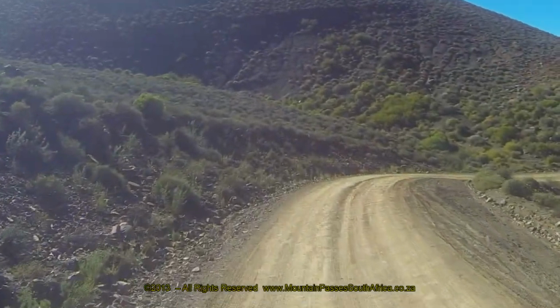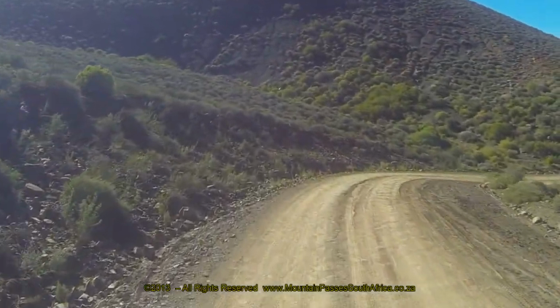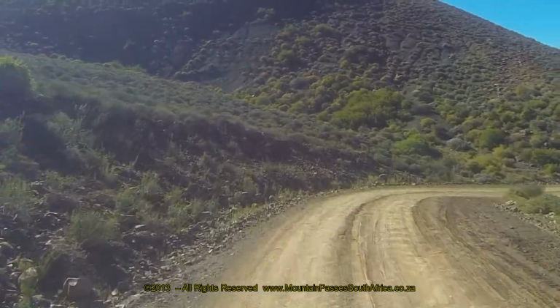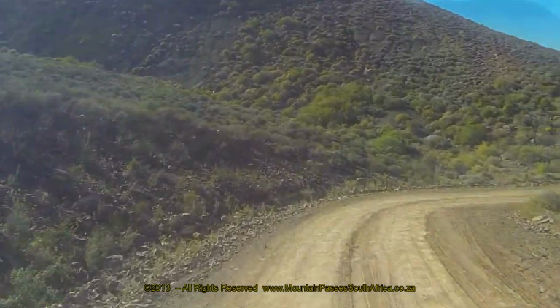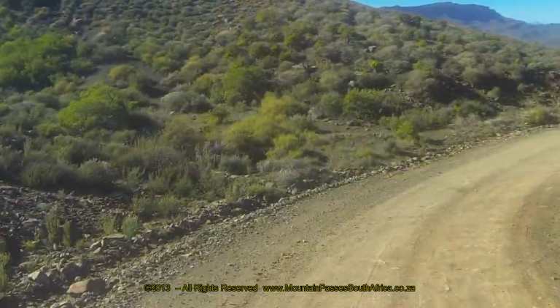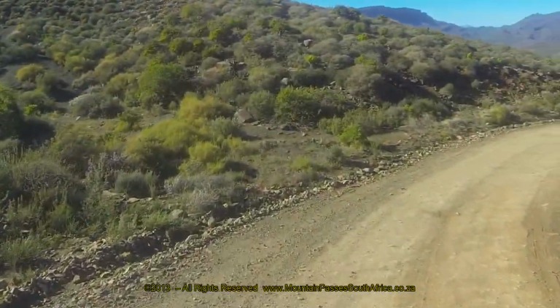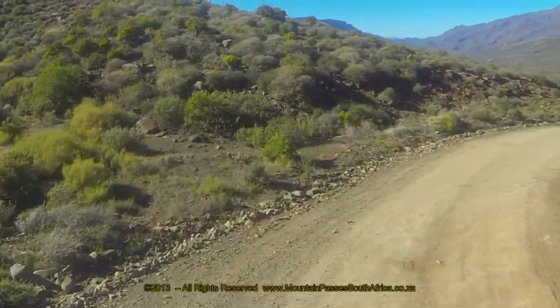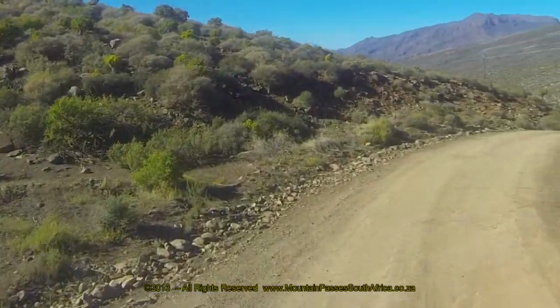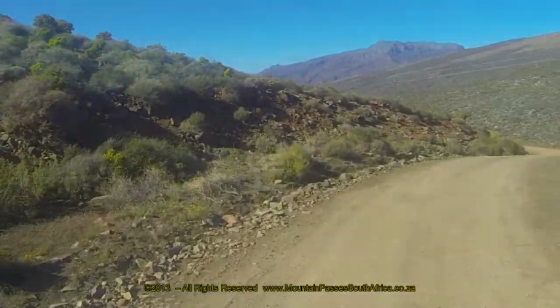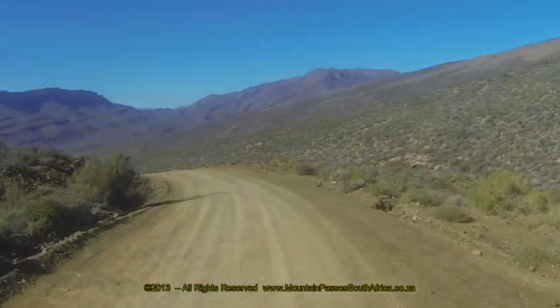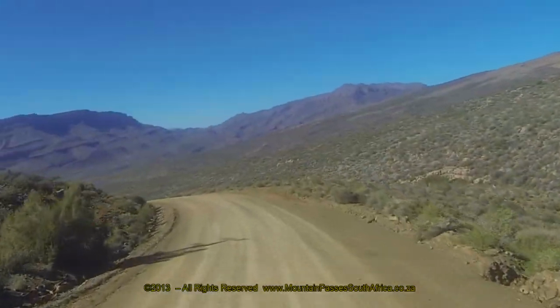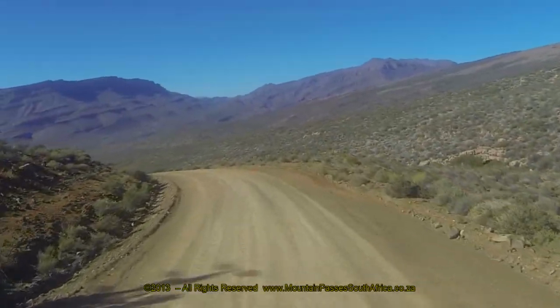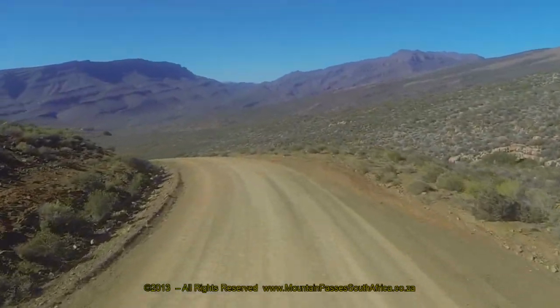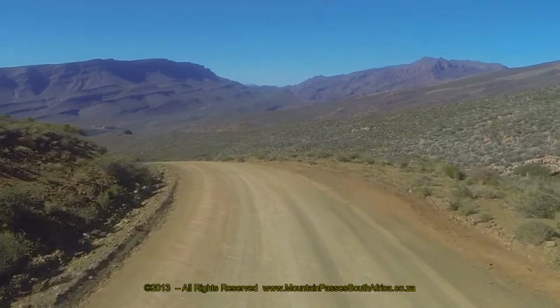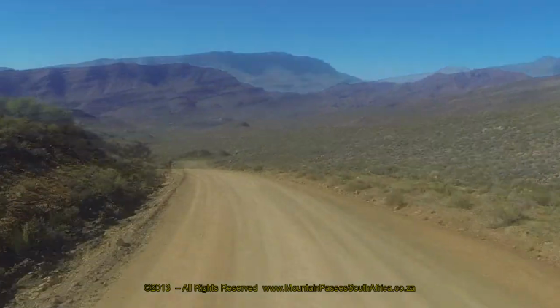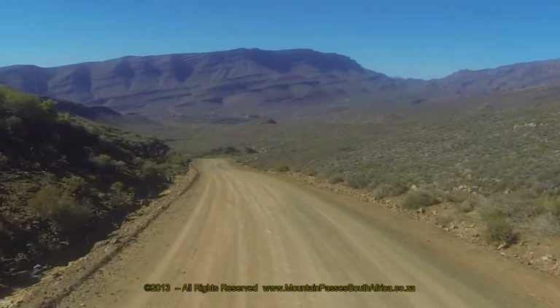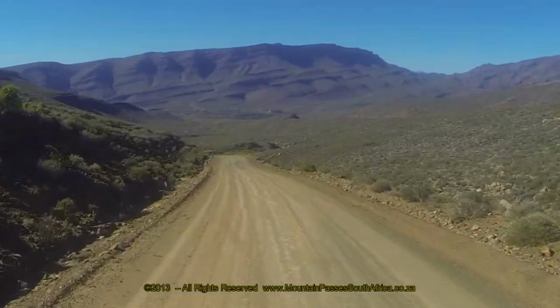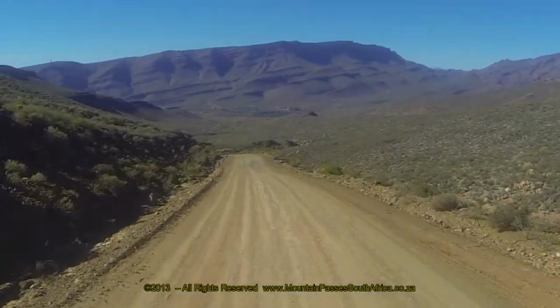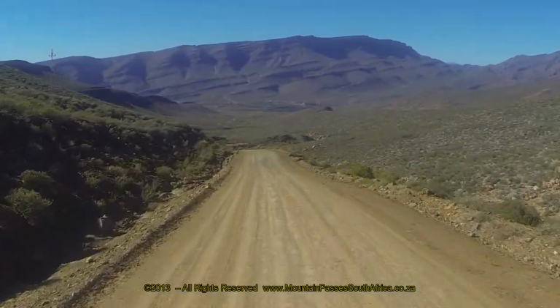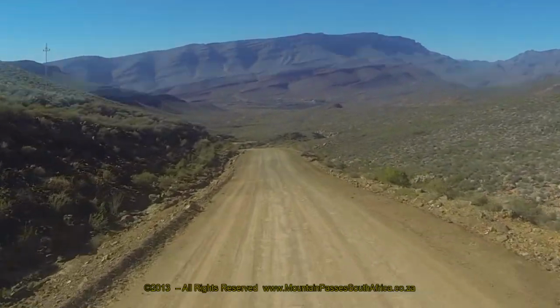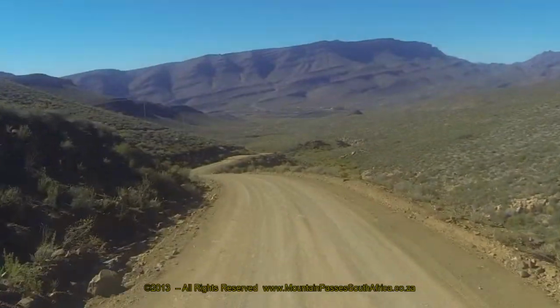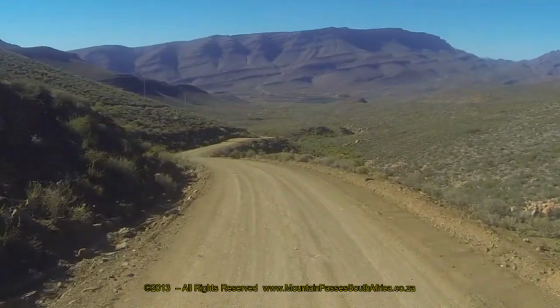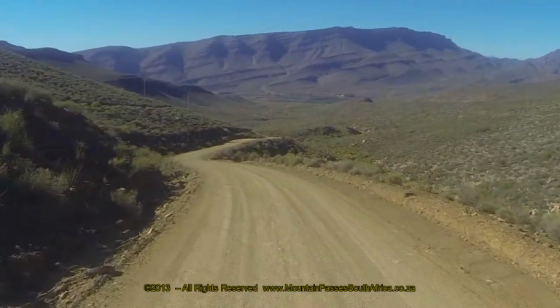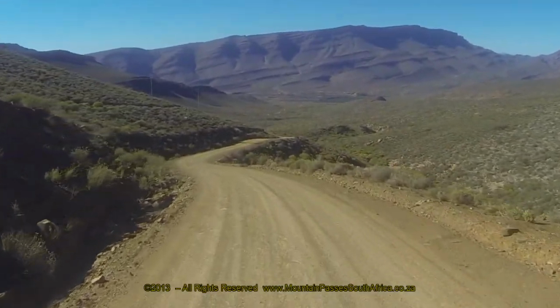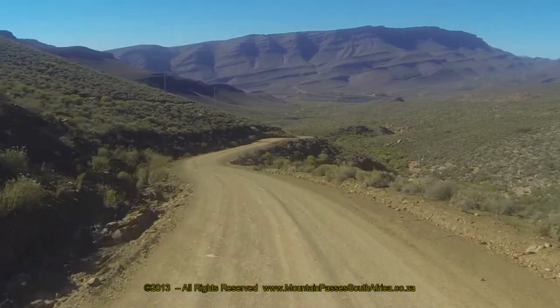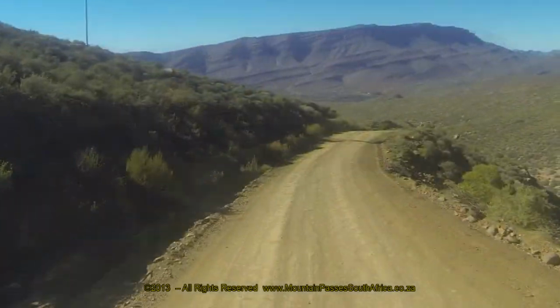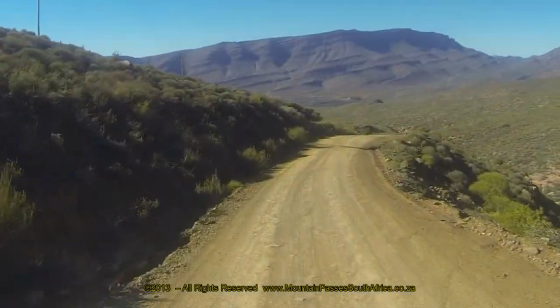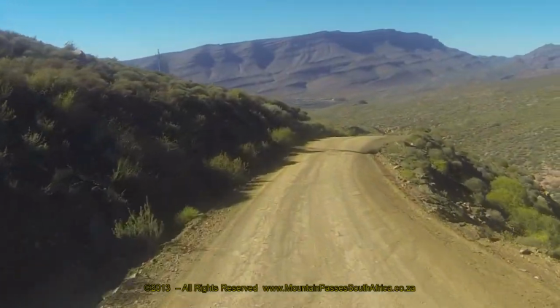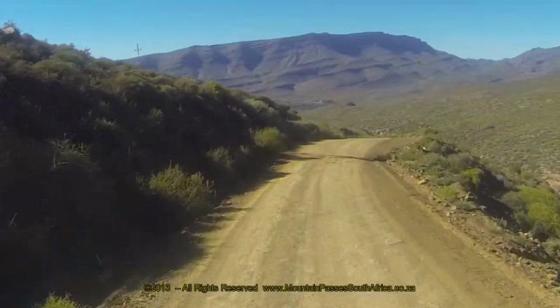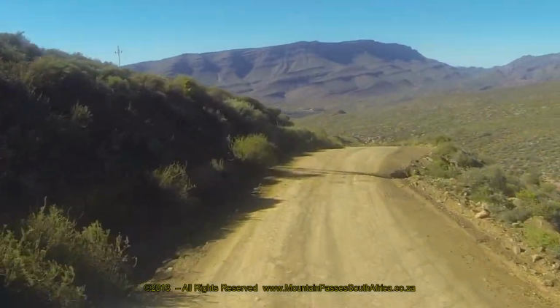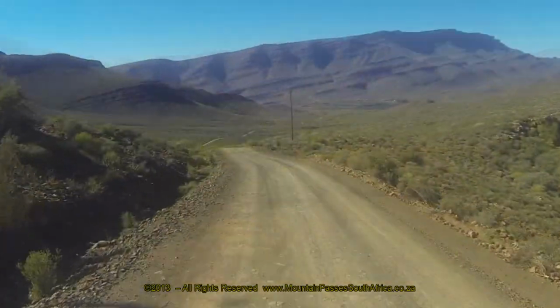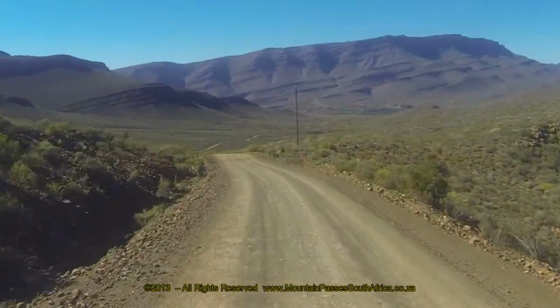We recommend that you select second gear and run against compression to save on your brakes. During and after rains when these roads become muddy they can be treacherous. Adjust your speed according to the conditions.